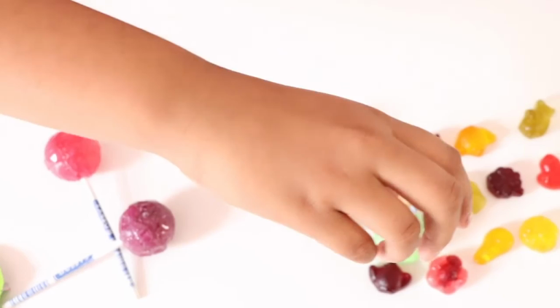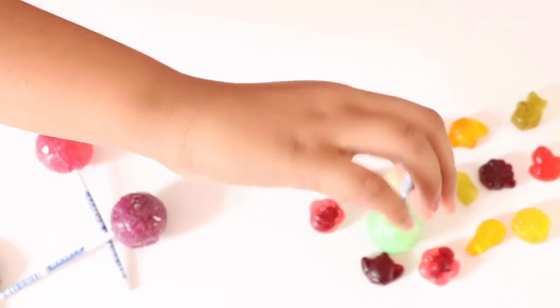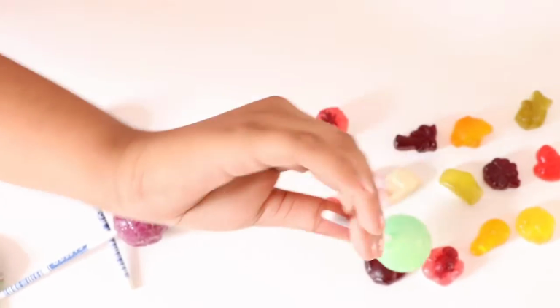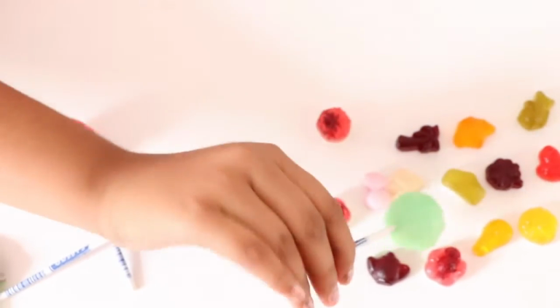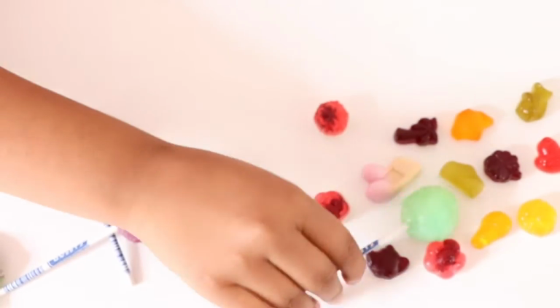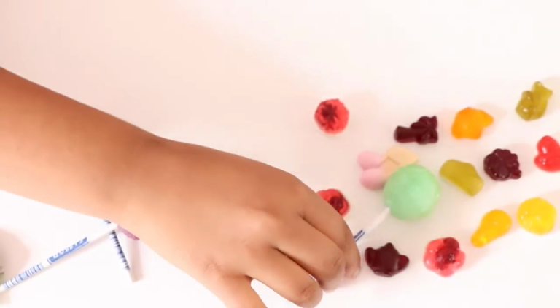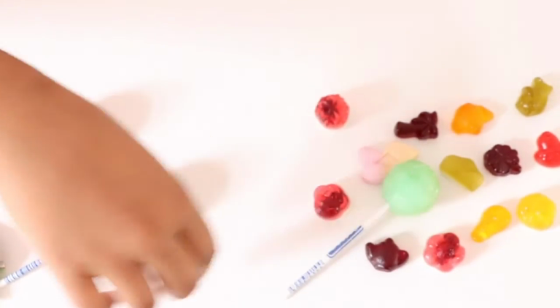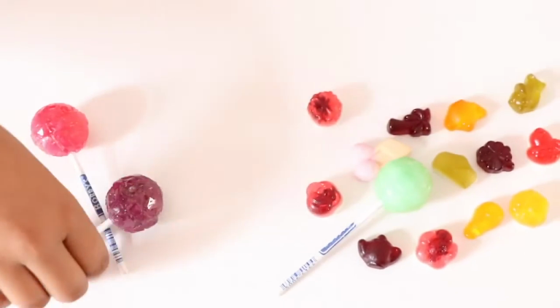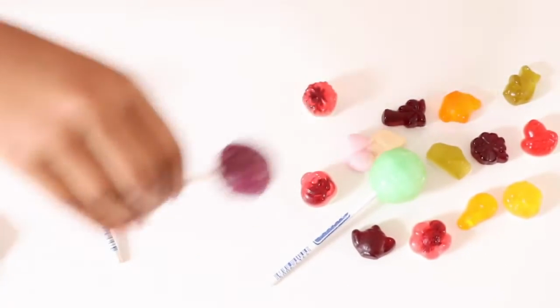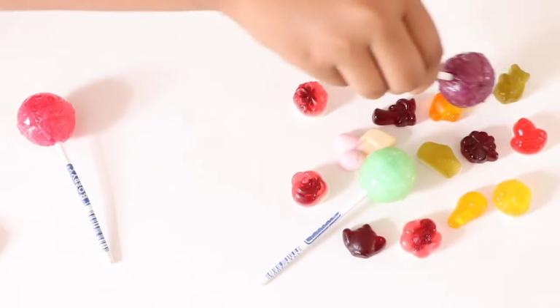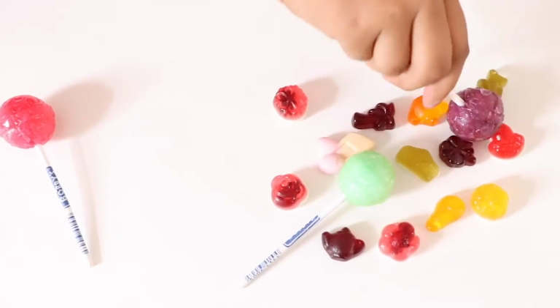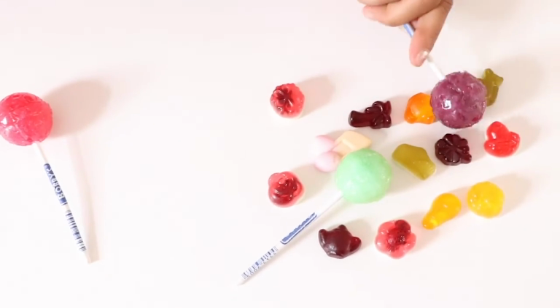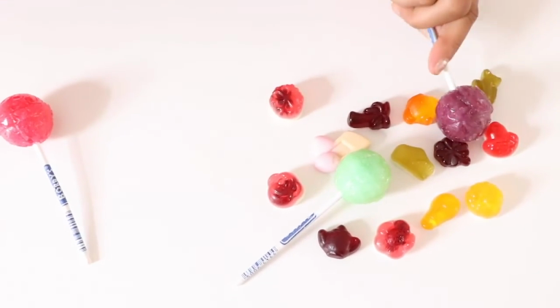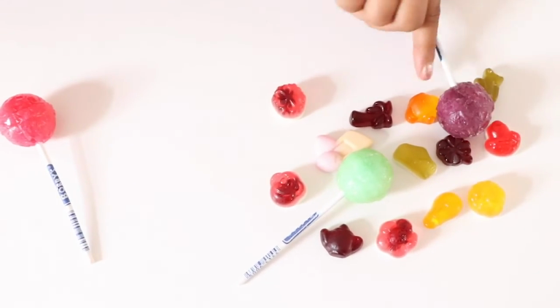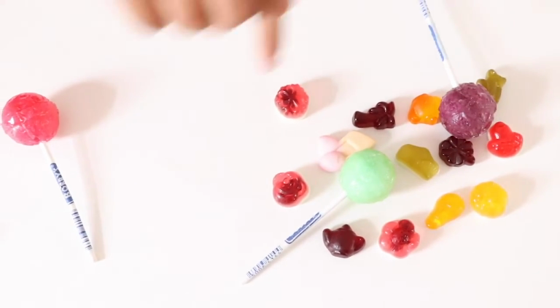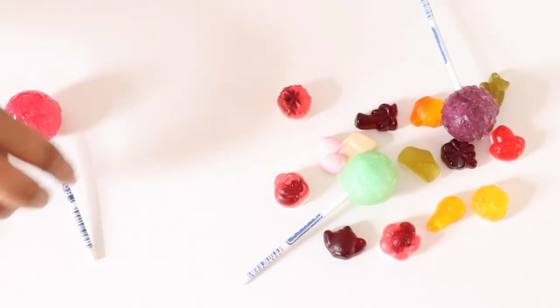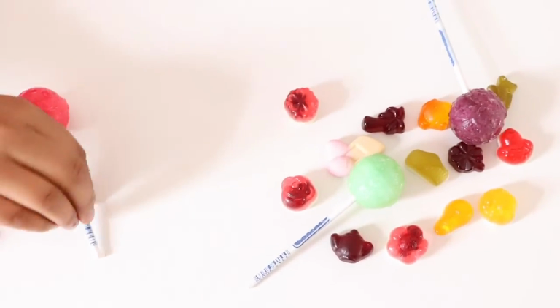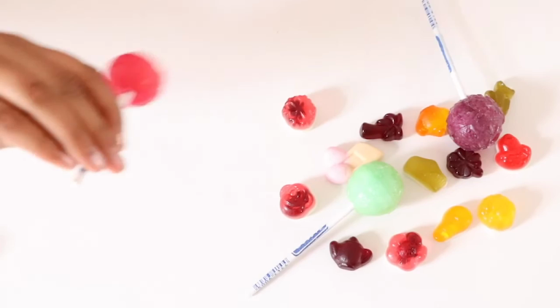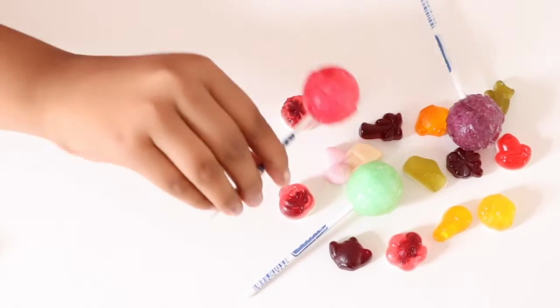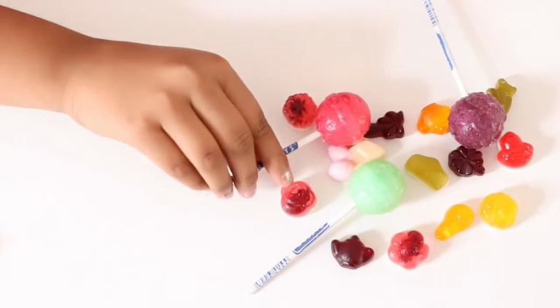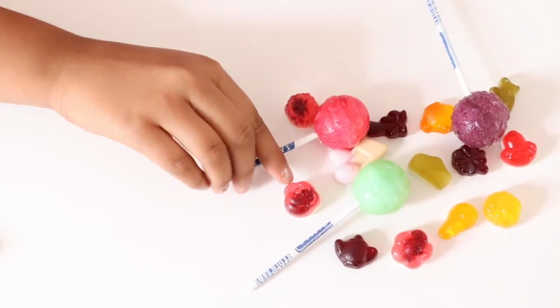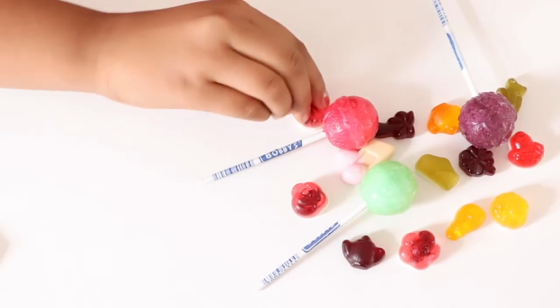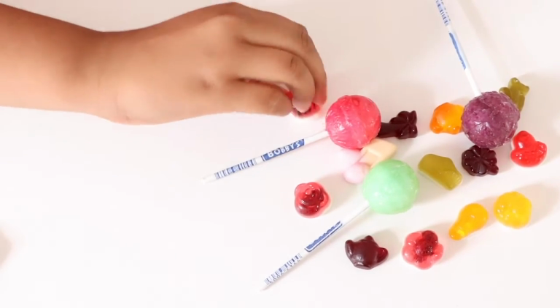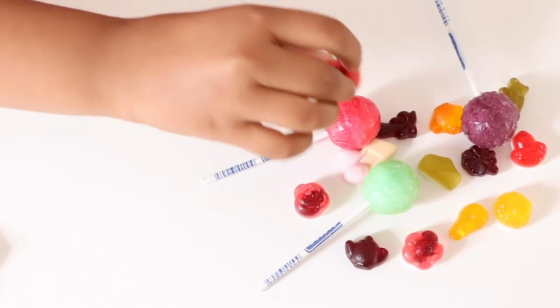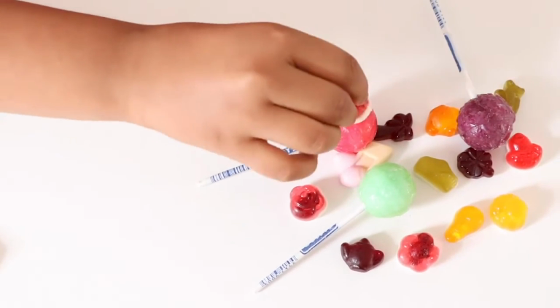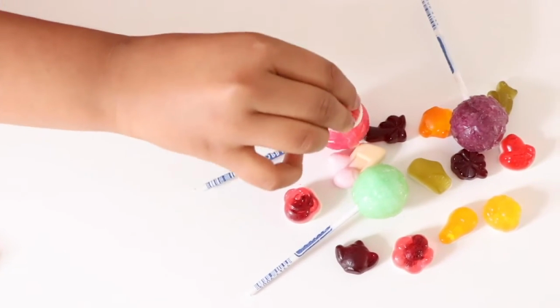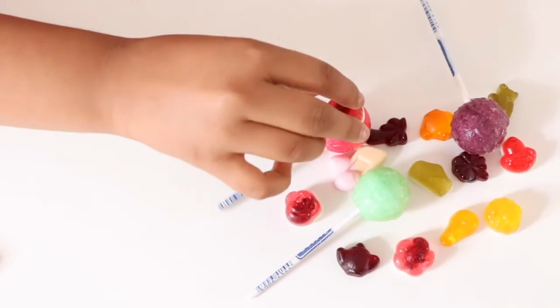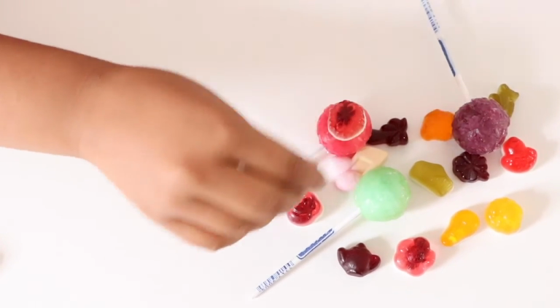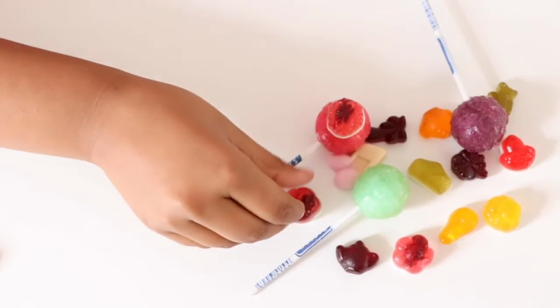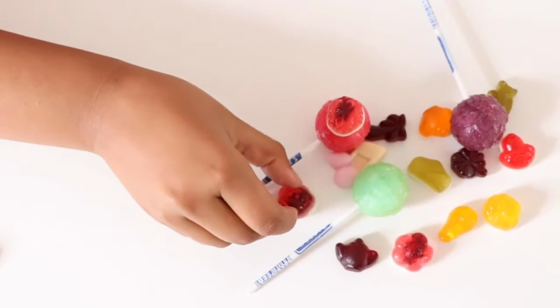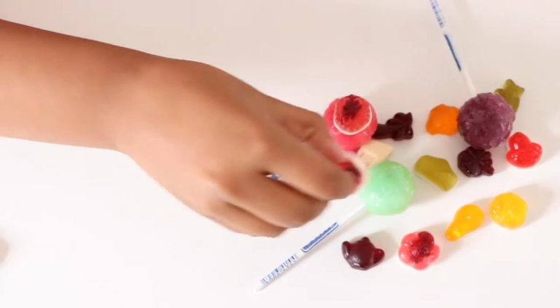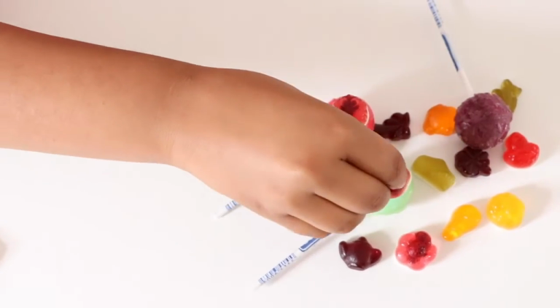Let's put the lollipops inside. Let's put some of them on top of the lollipops.